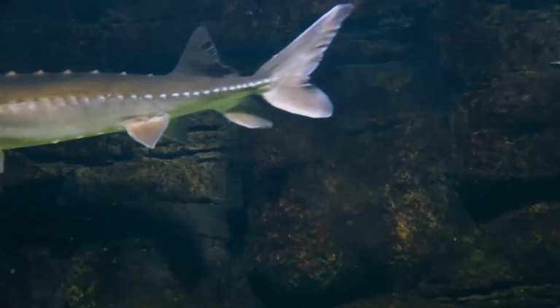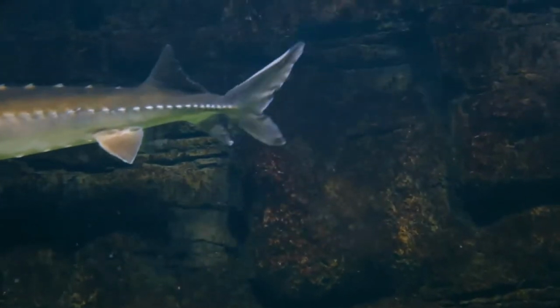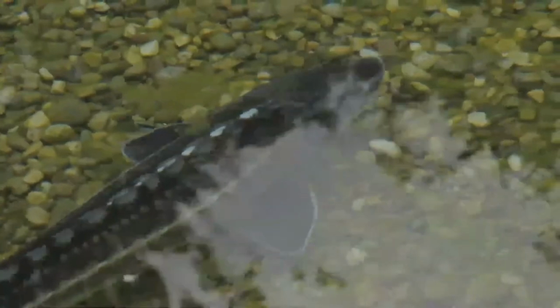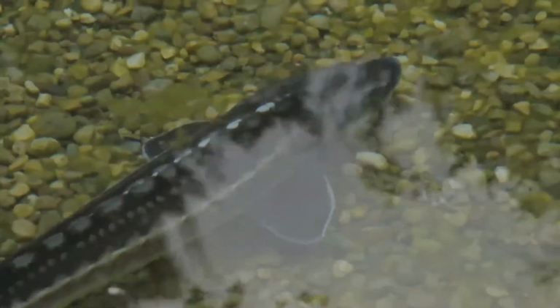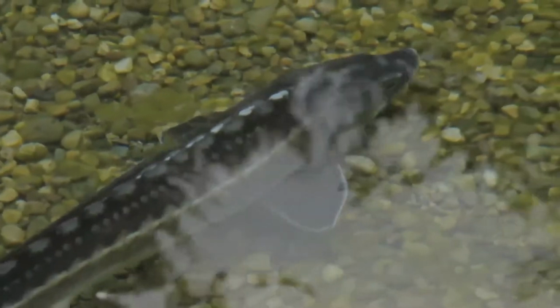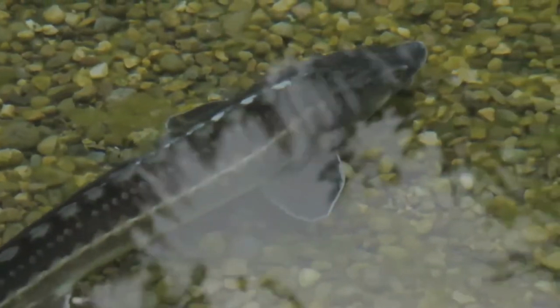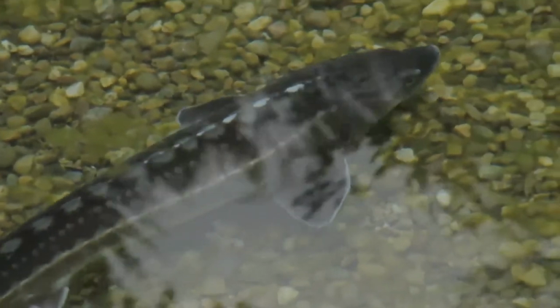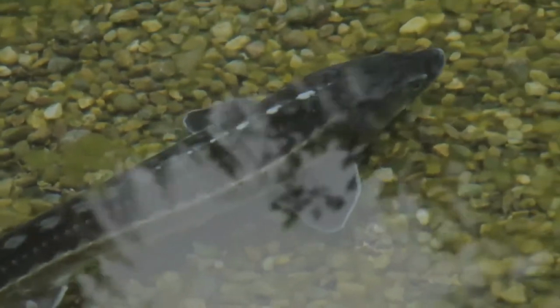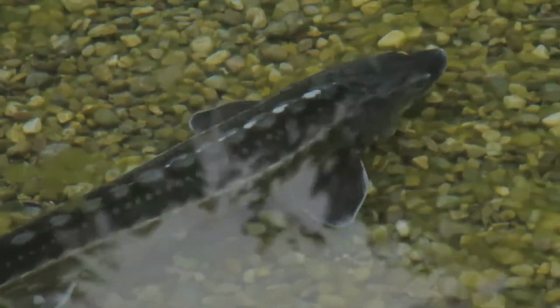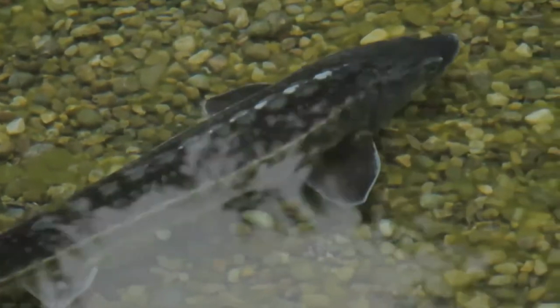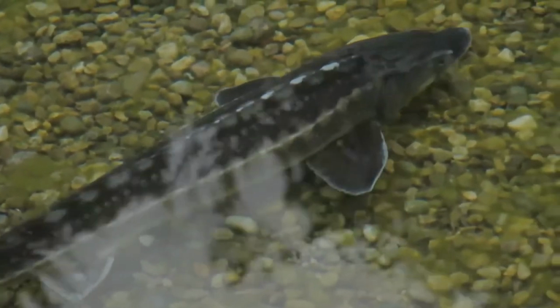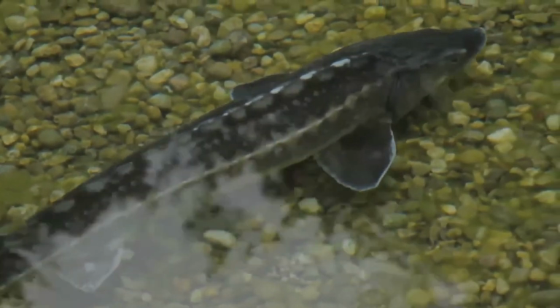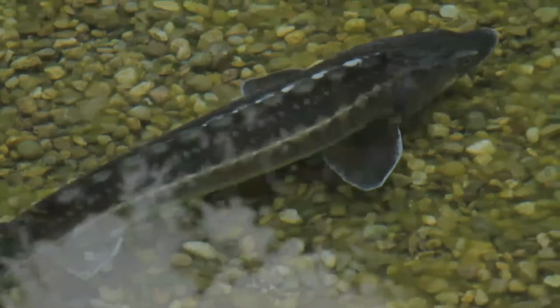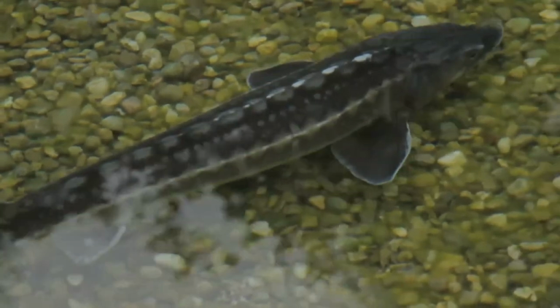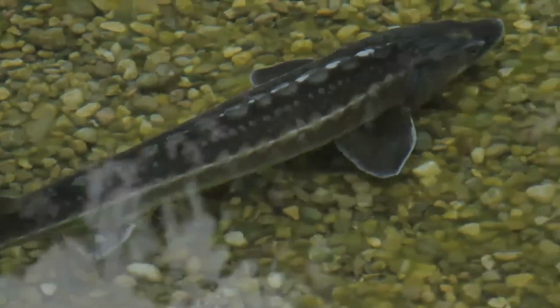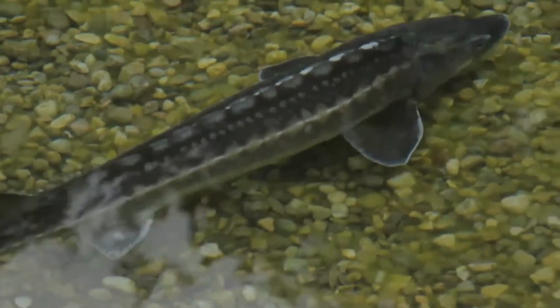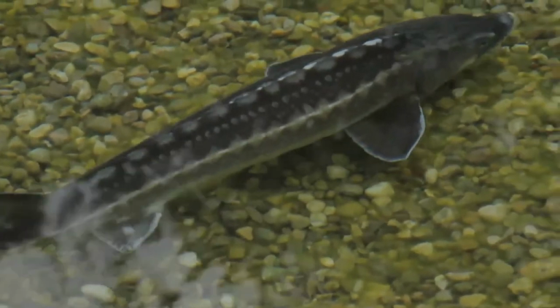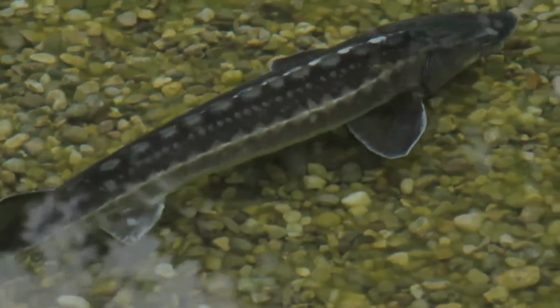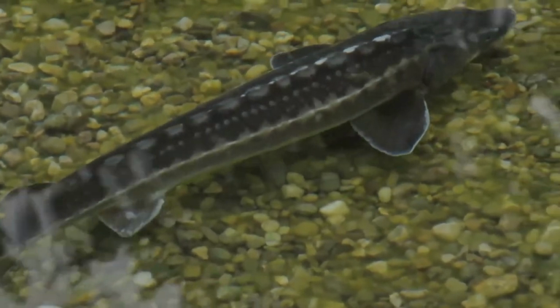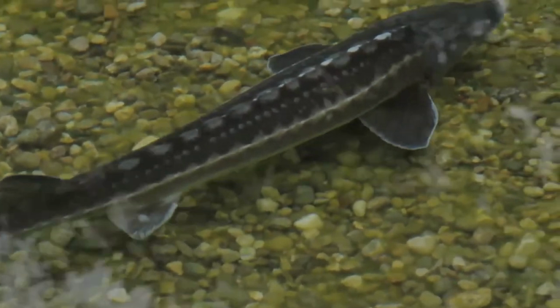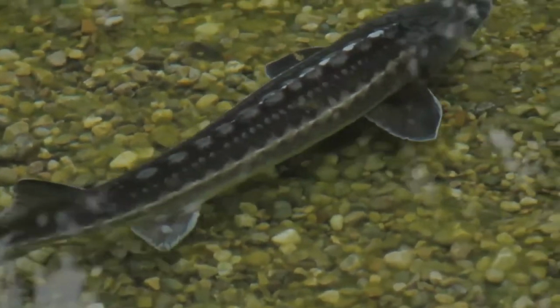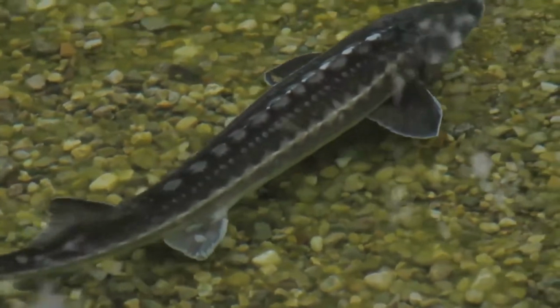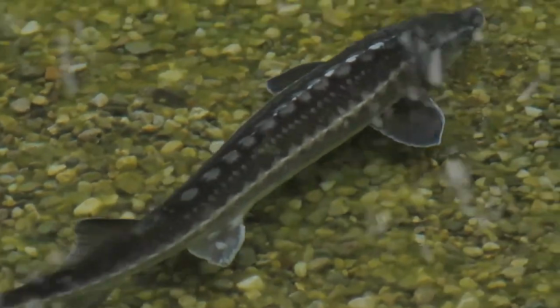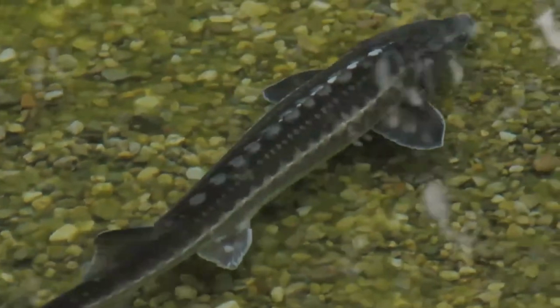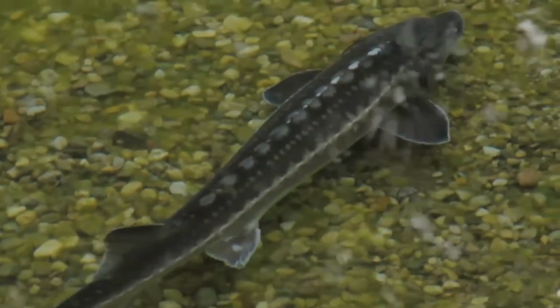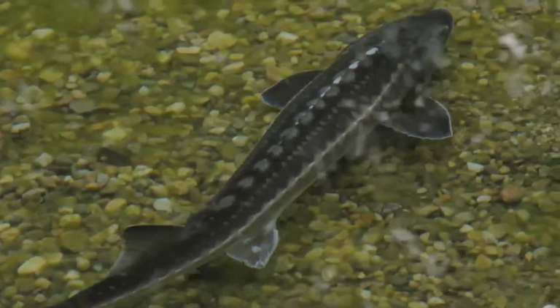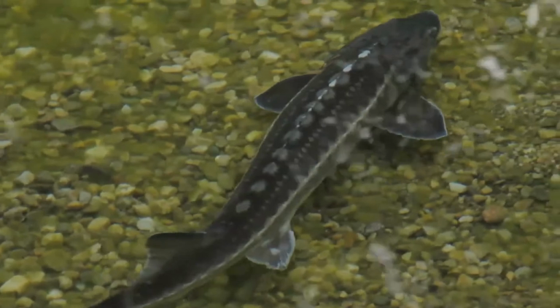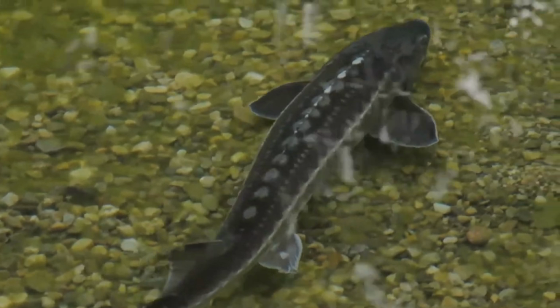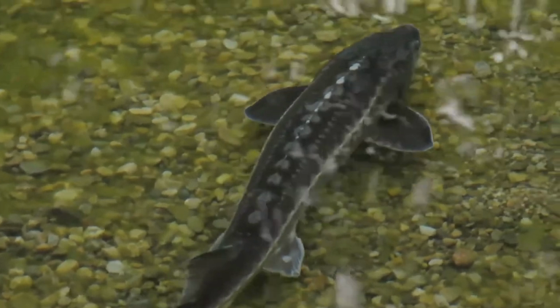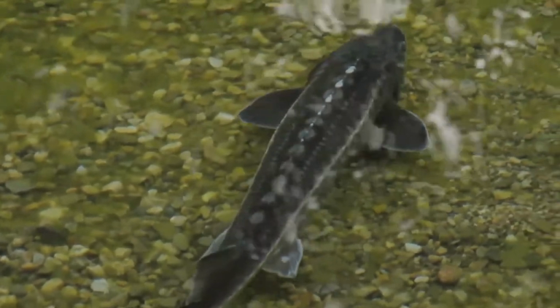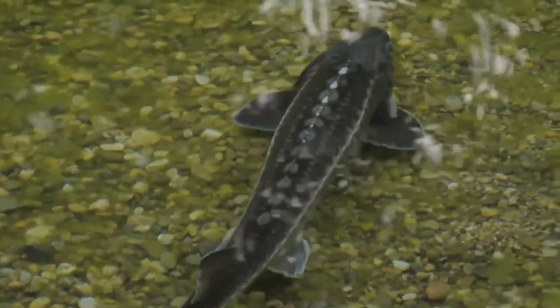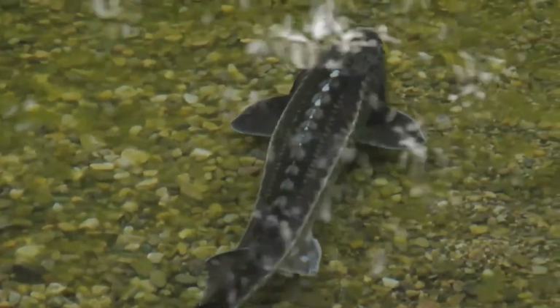Like most sturgeons, the beluga is anadromous, migrating upstream in rivers to spawn on clean, hard substrate, which offers both support and cover to their sticky or adhesive eggs.